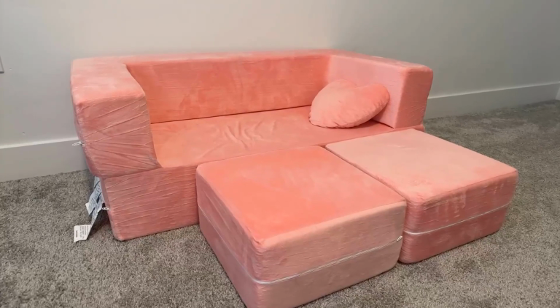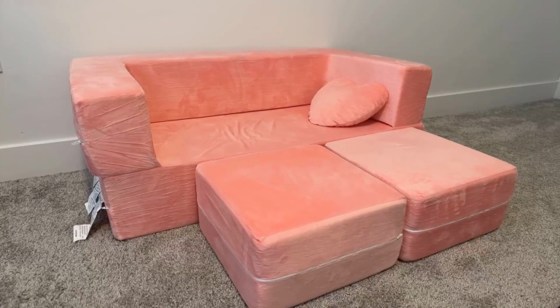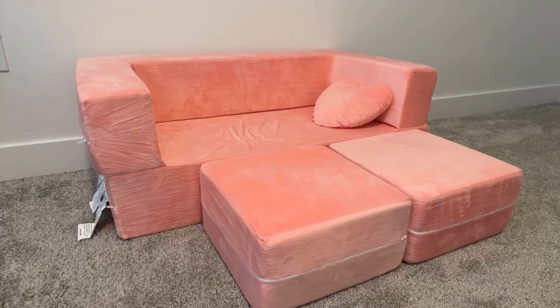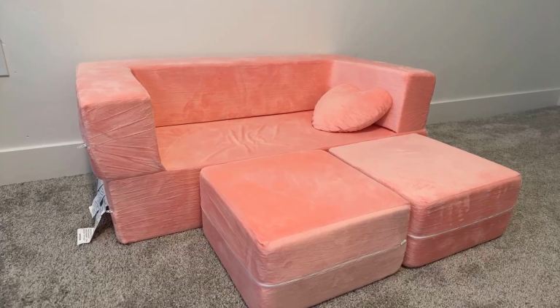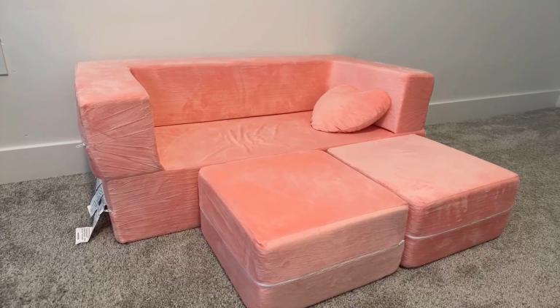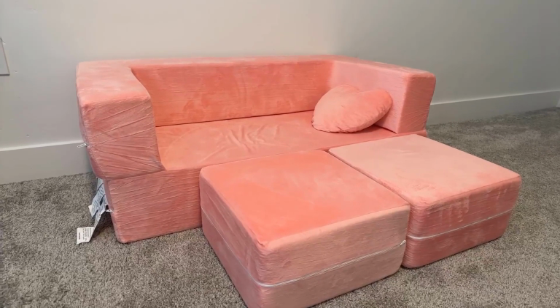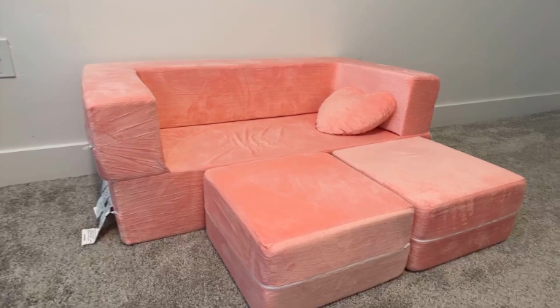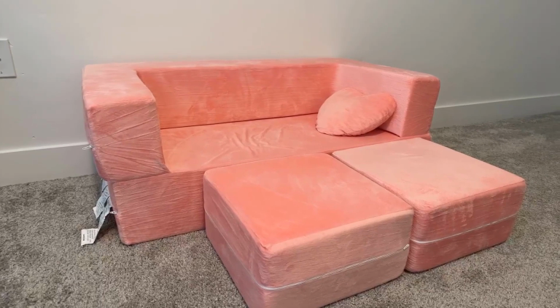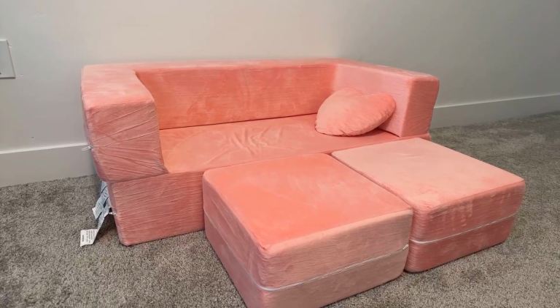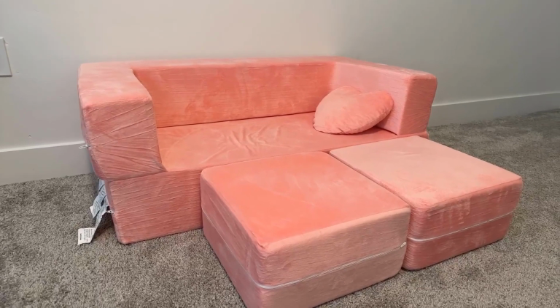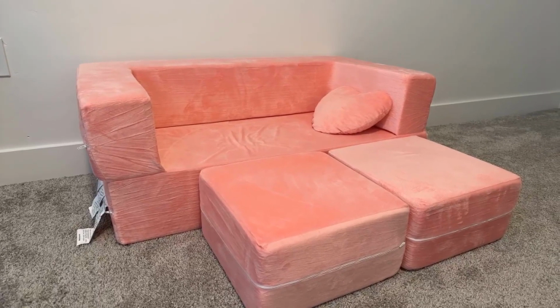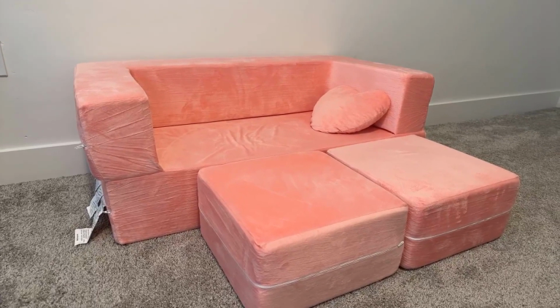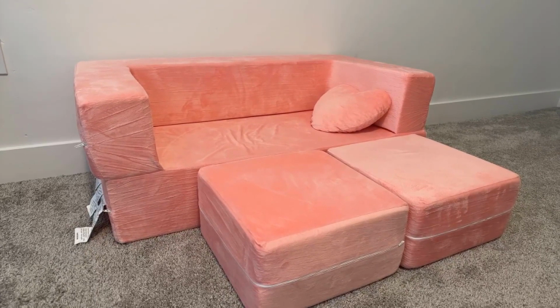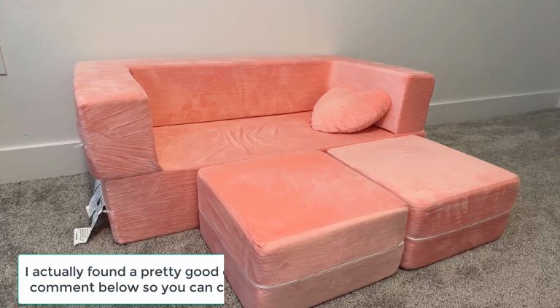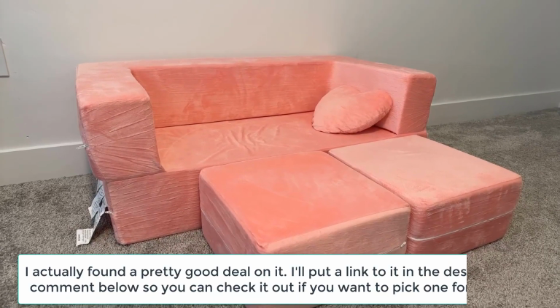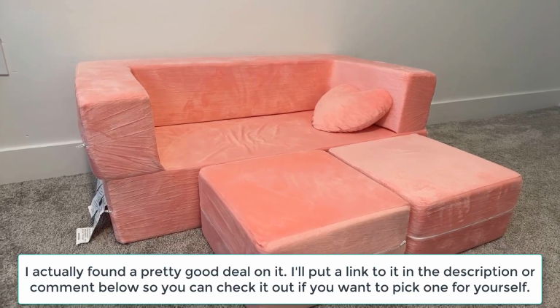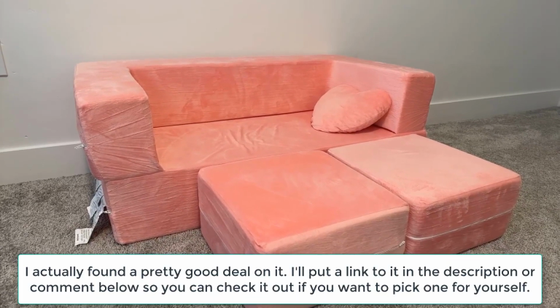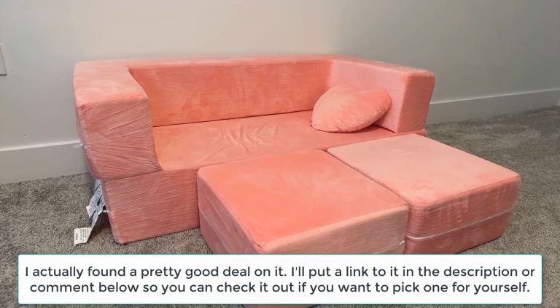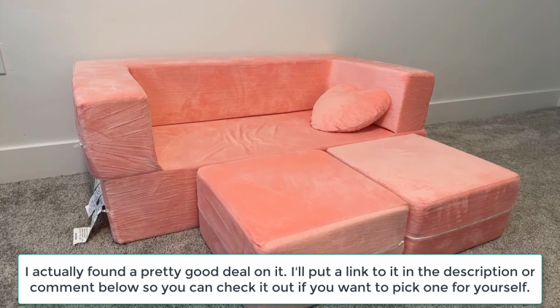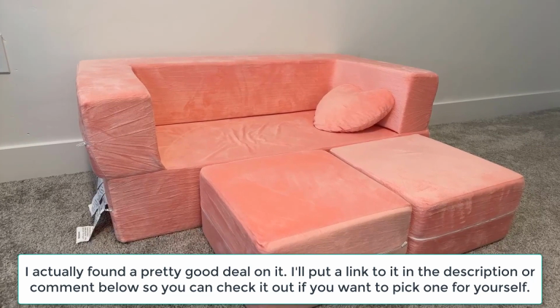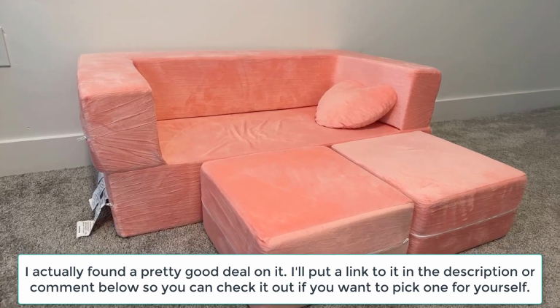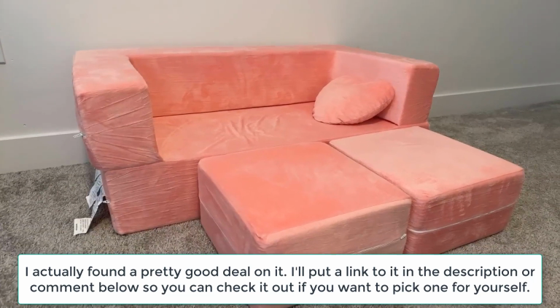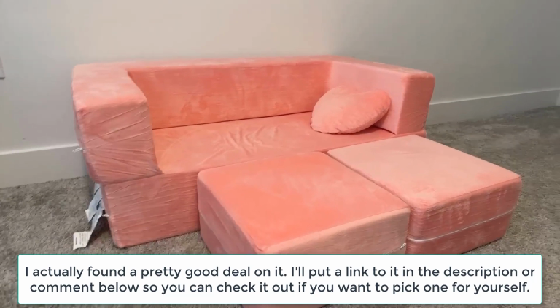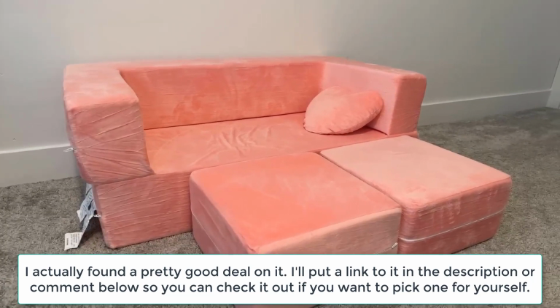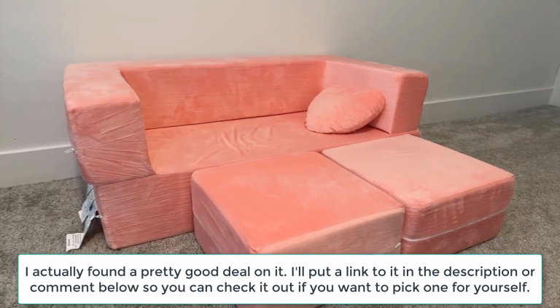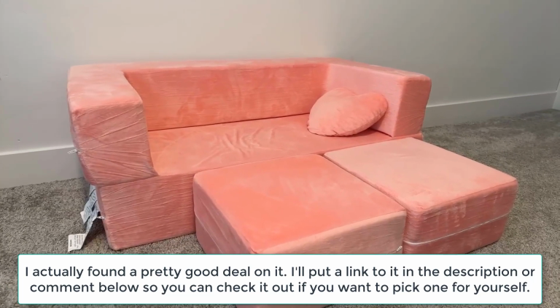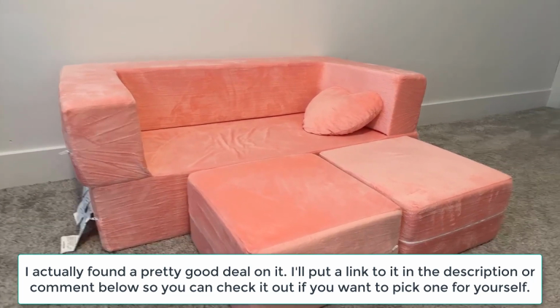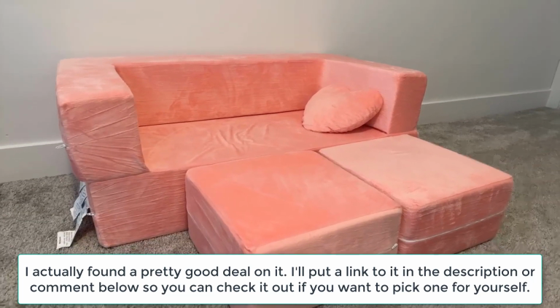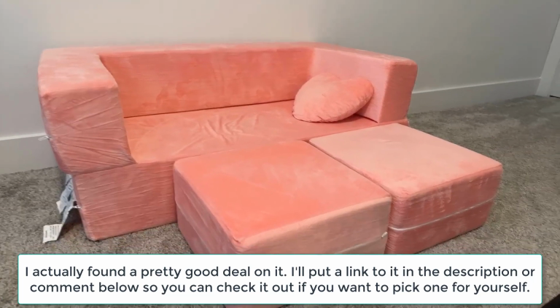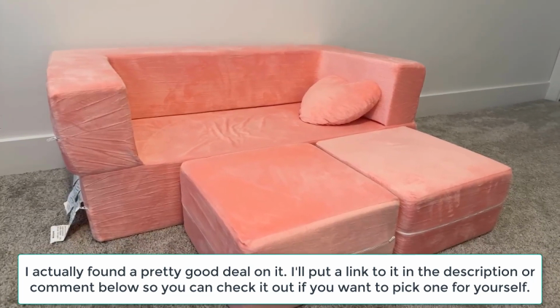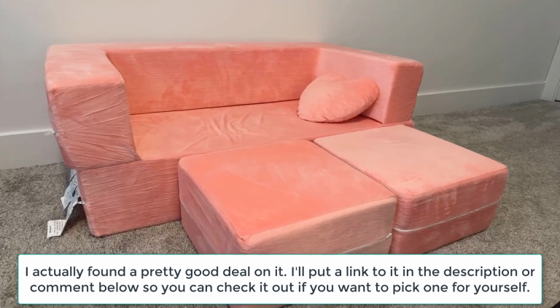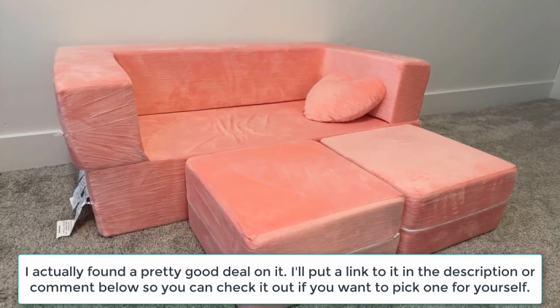Hello, today I'm going to be reviewing this Millard kids couch. It's a modular kids sofa for toddlers and babies — playroom or bedroom furniture. I got this about nine months ago, so I haven't quite had it for a year.